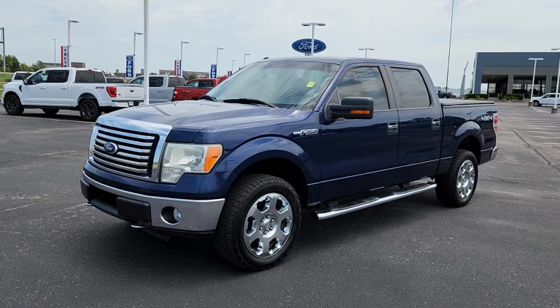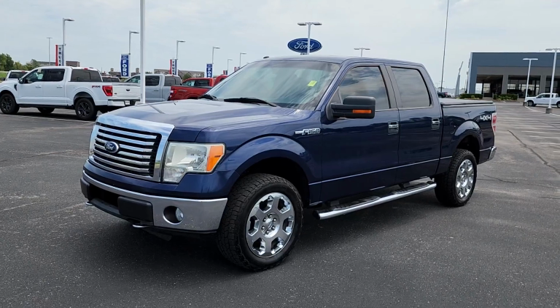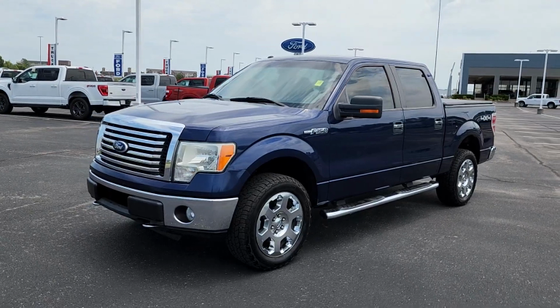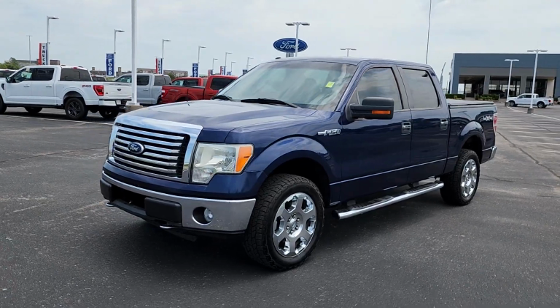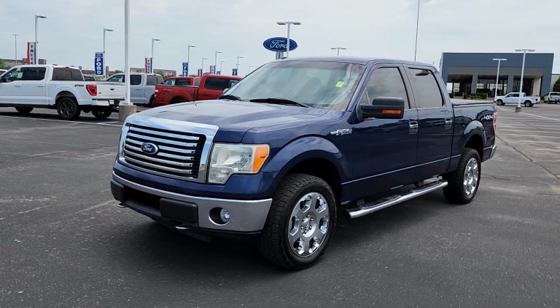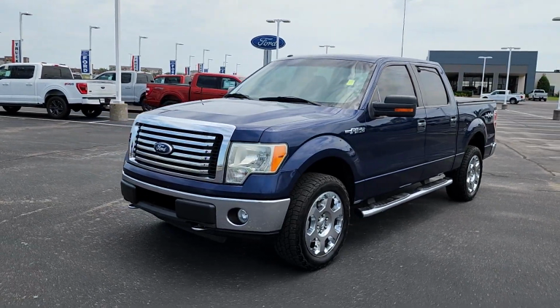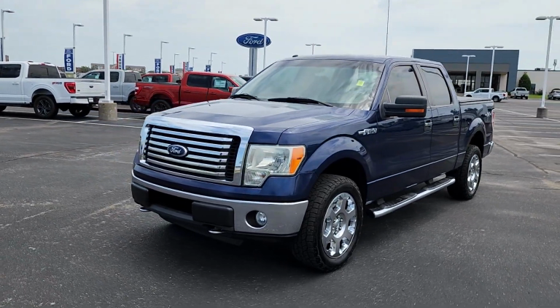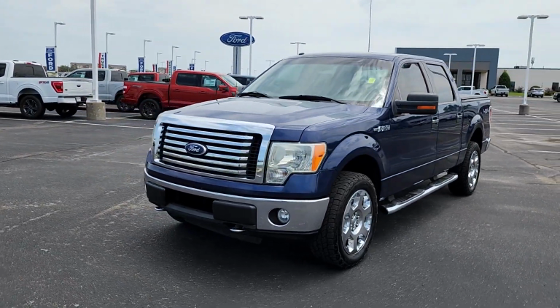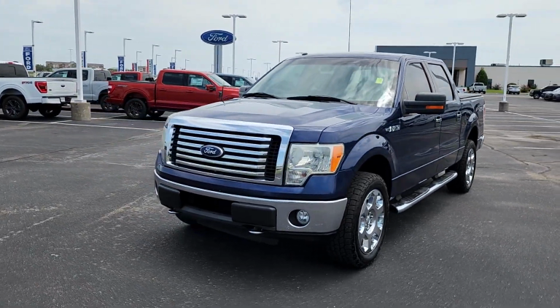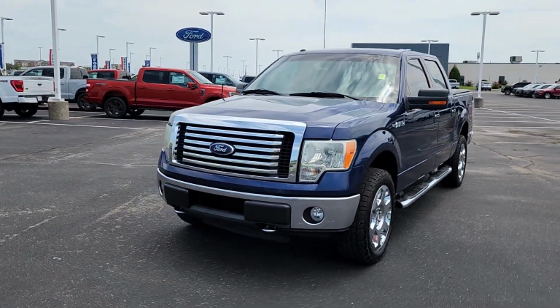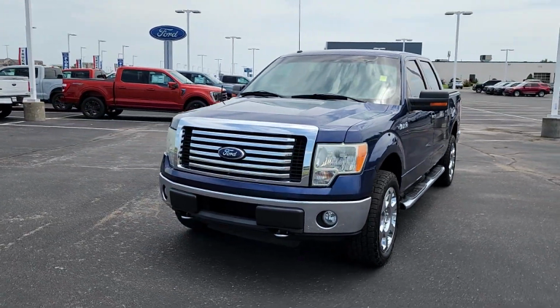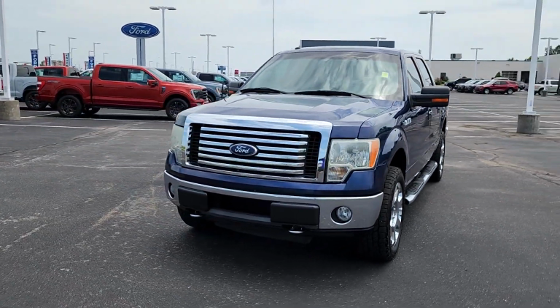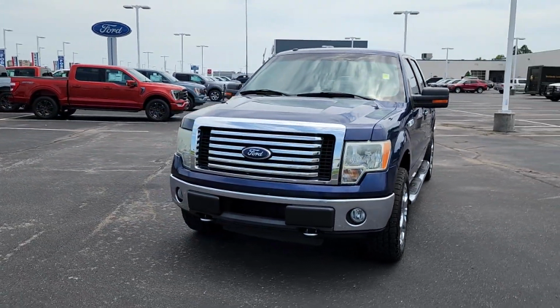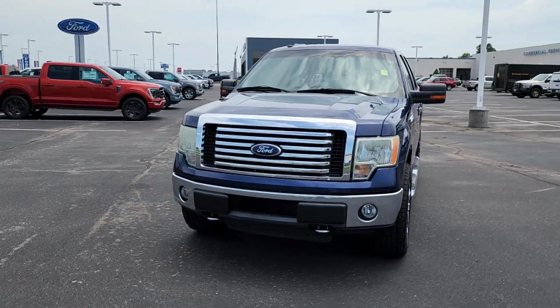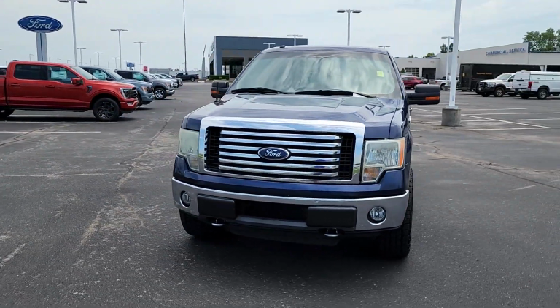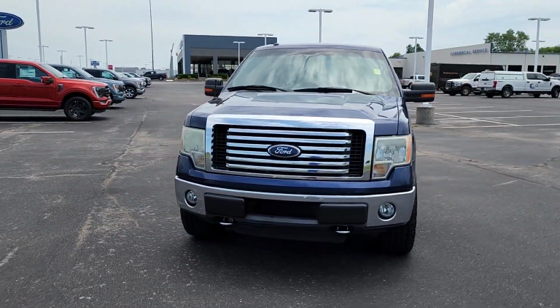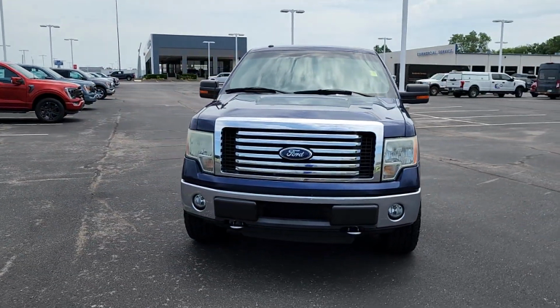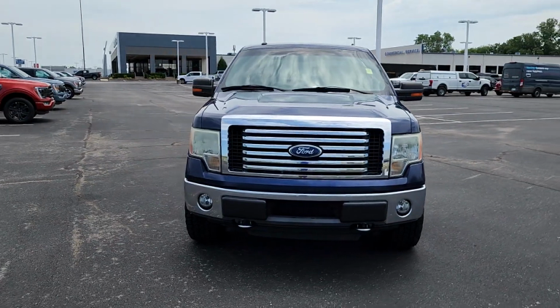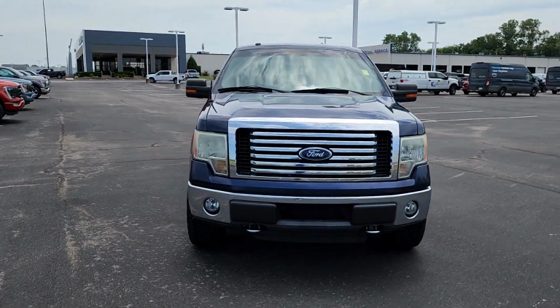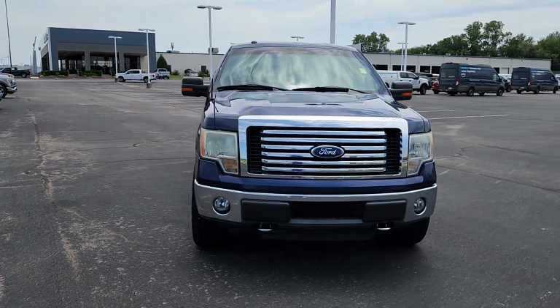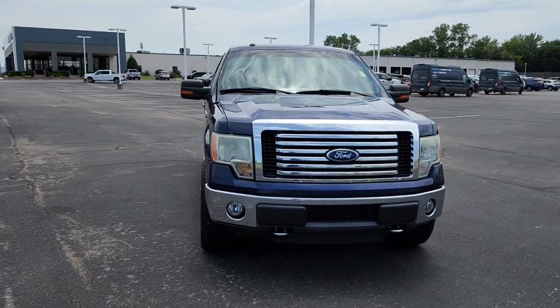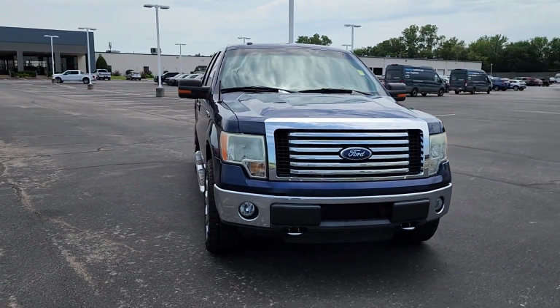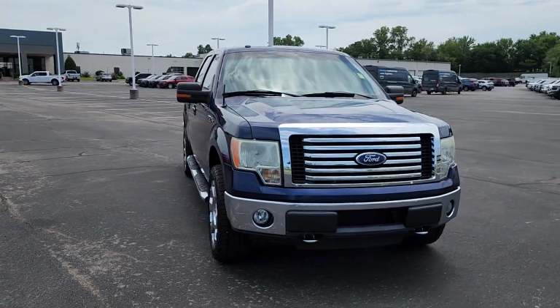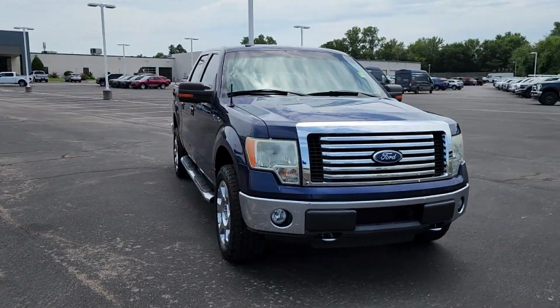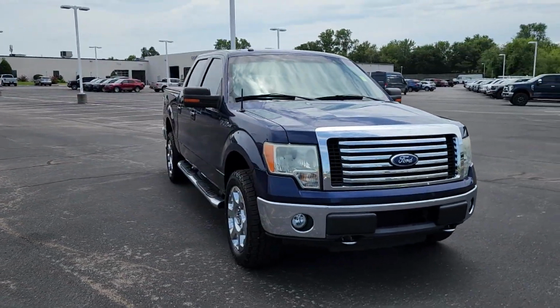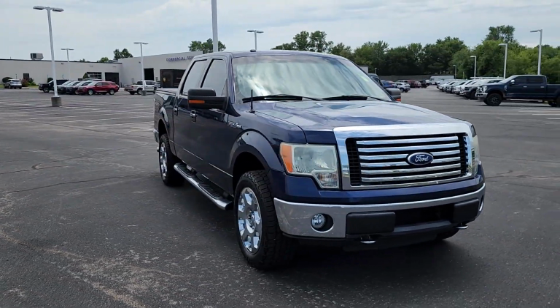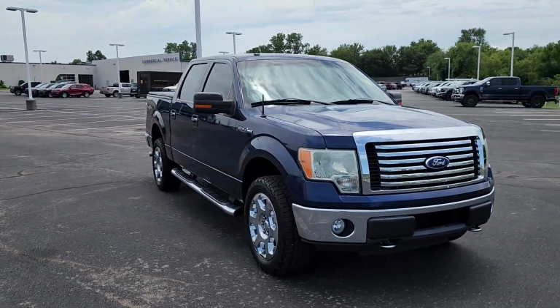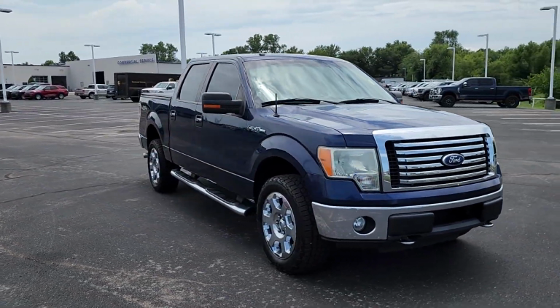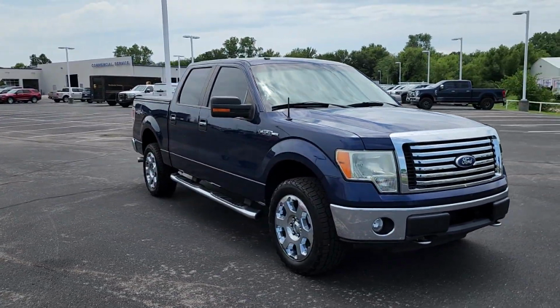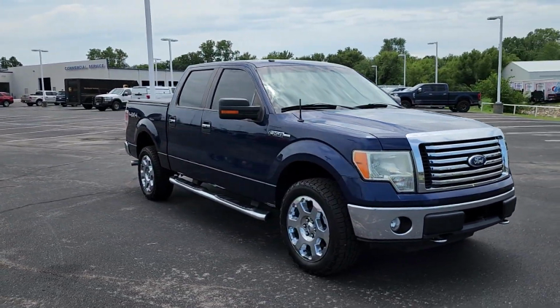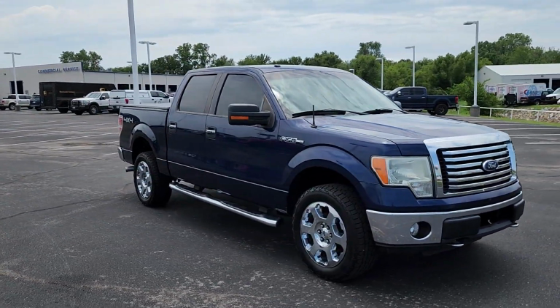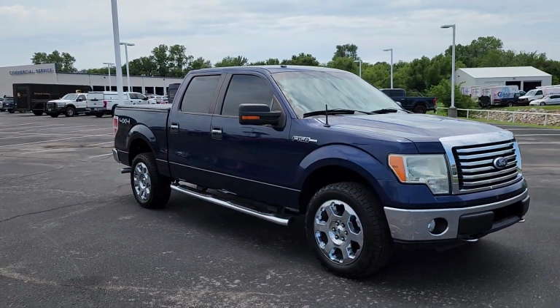Get a feel for the 2010 Ford F-150. This rugged F-150 is ready for work, off-roading, or a little R&R.